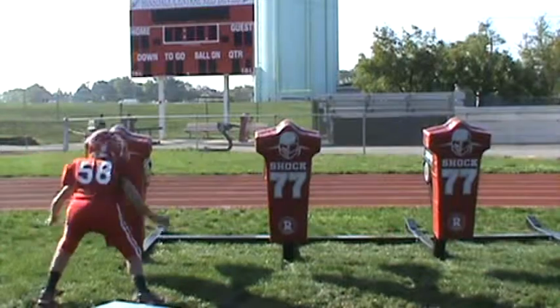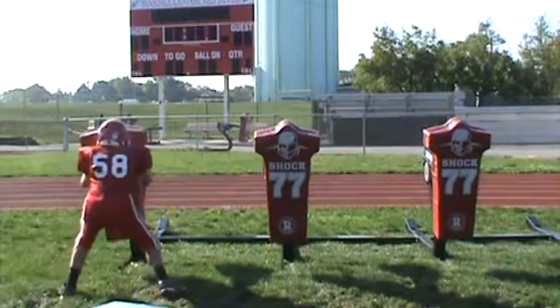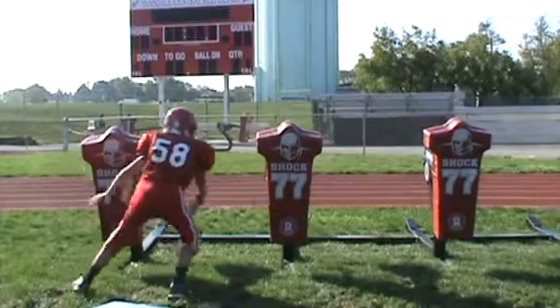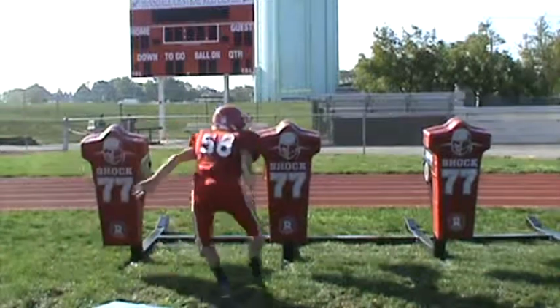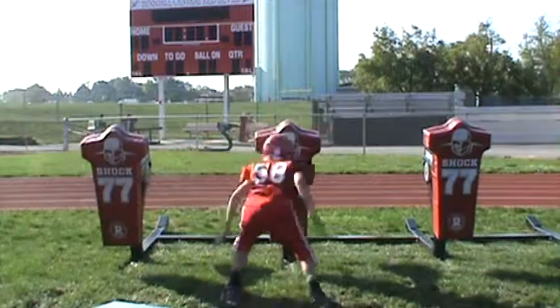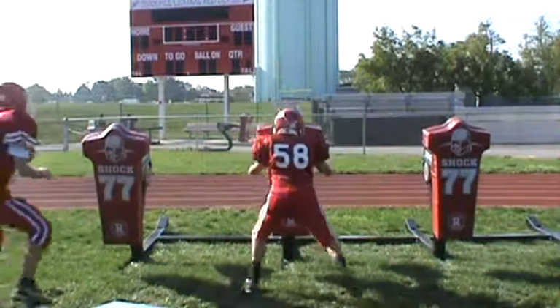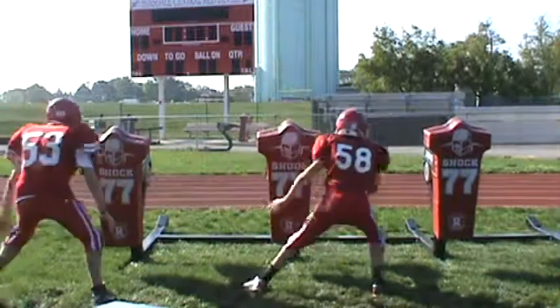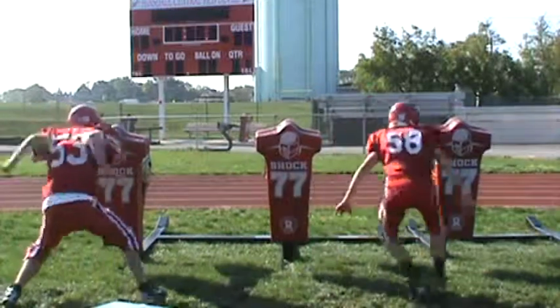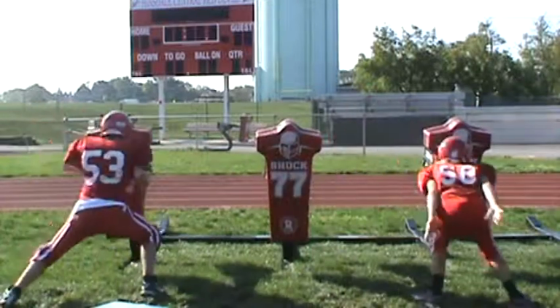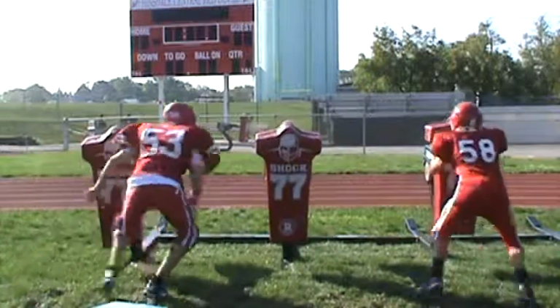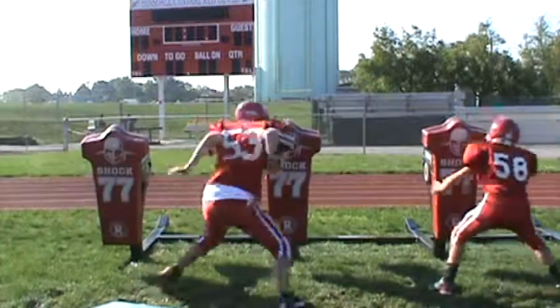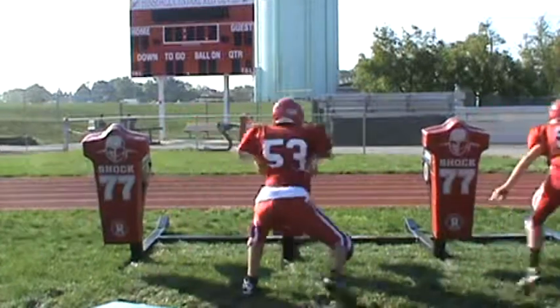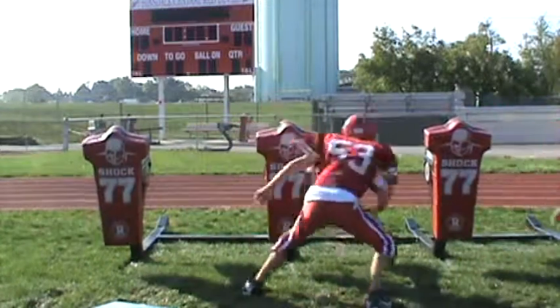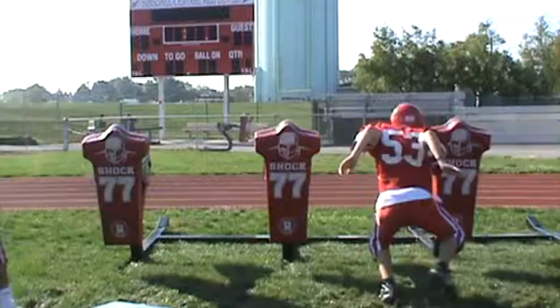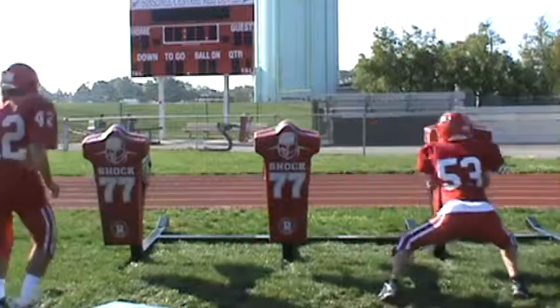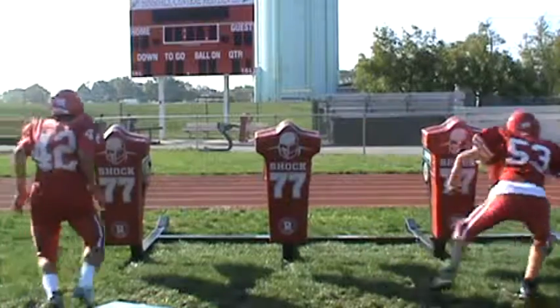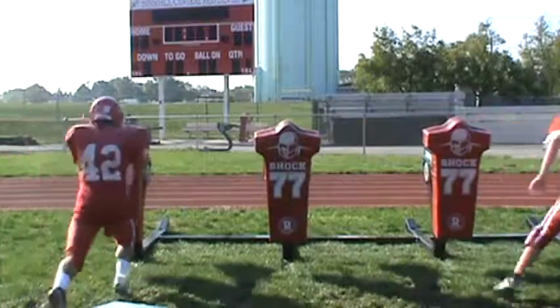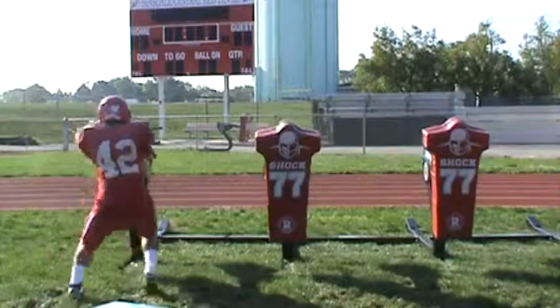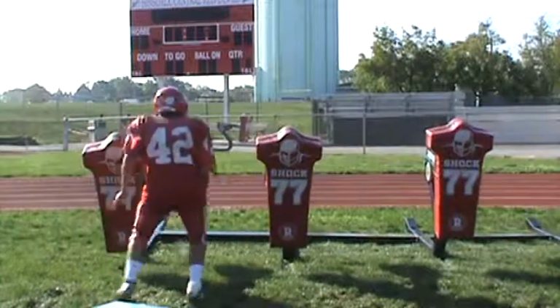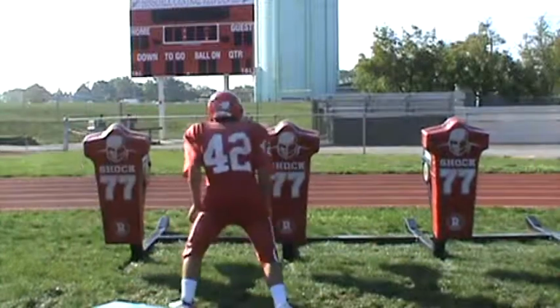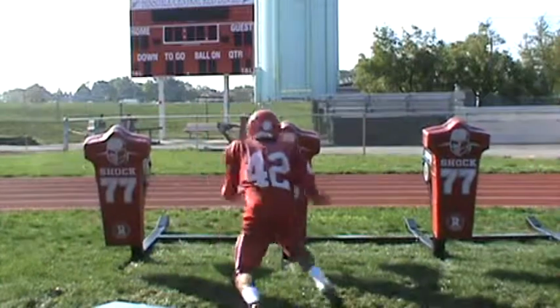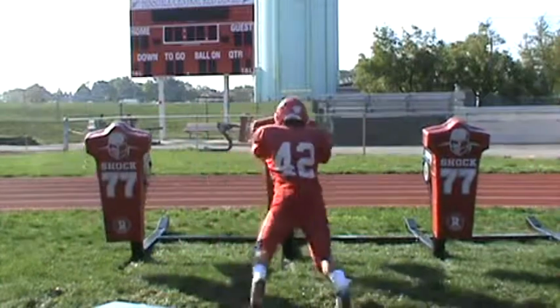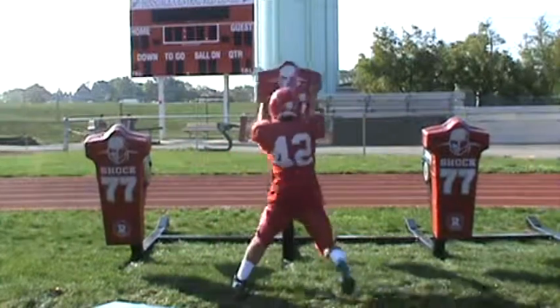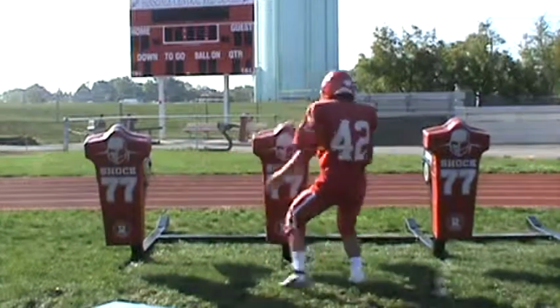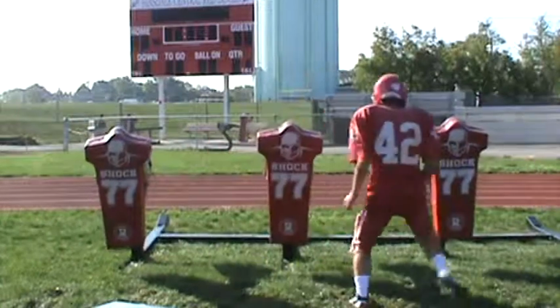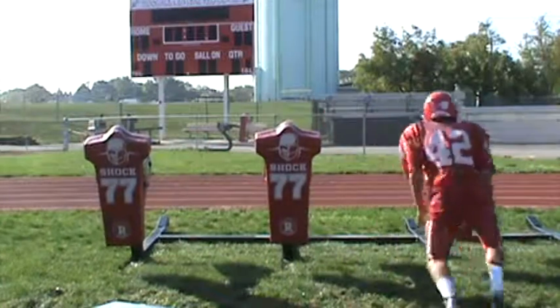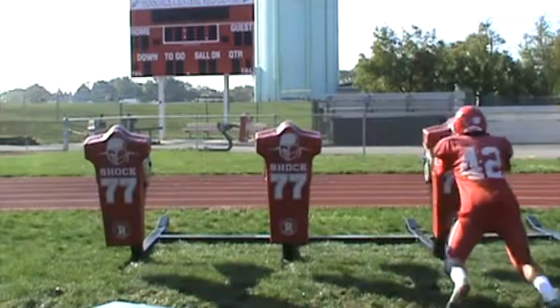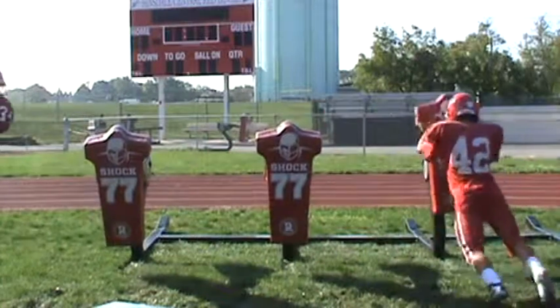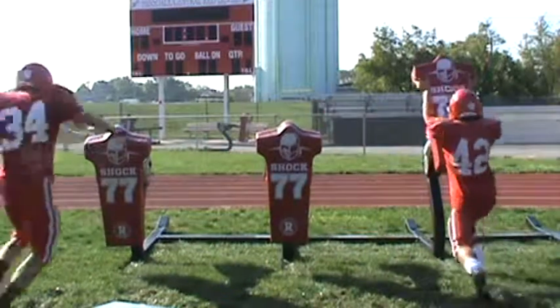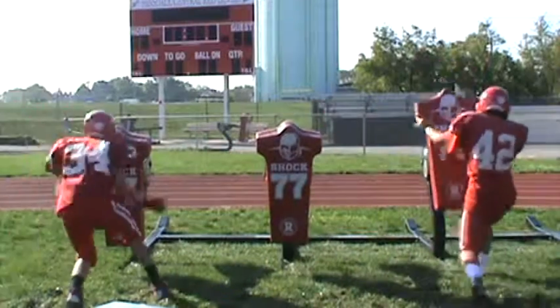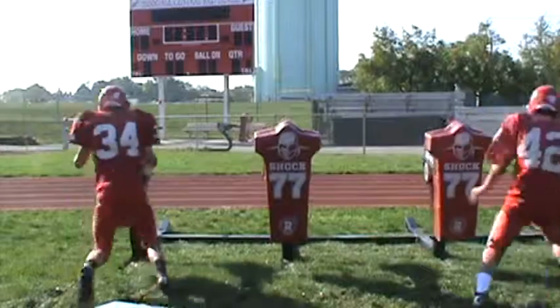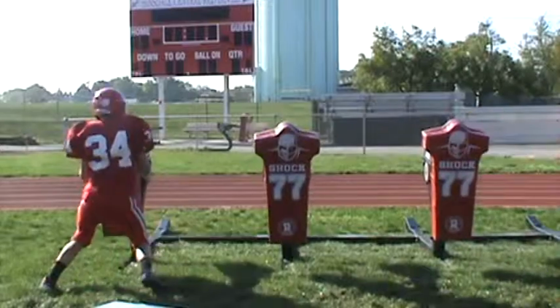Wait. There you go. Head up. More pop. Slow it down. That's more better. Elevate. Elevate.